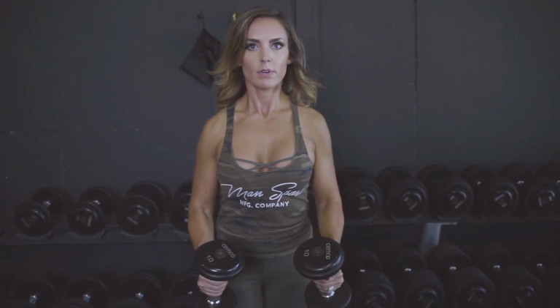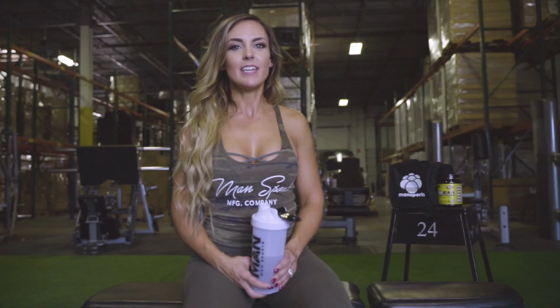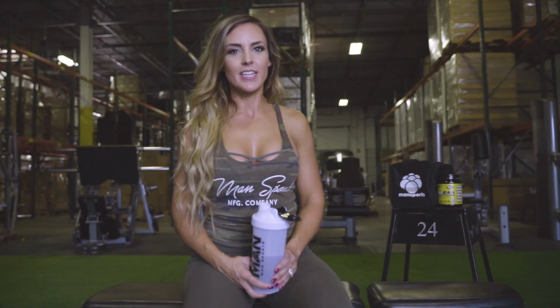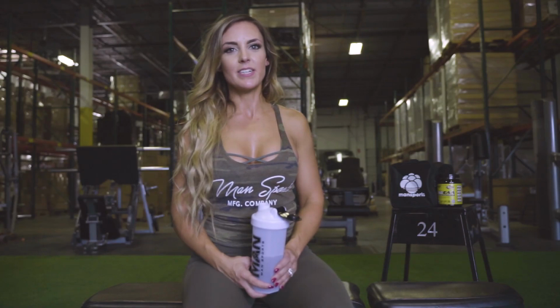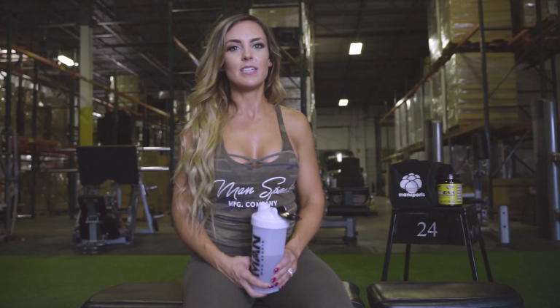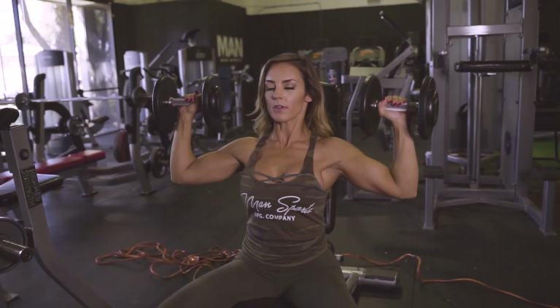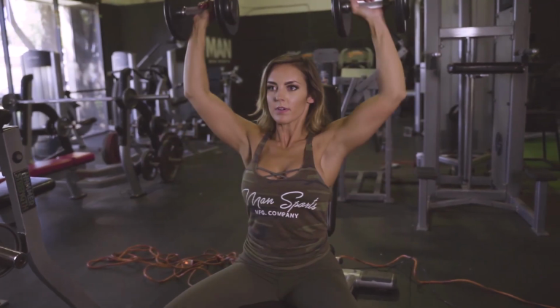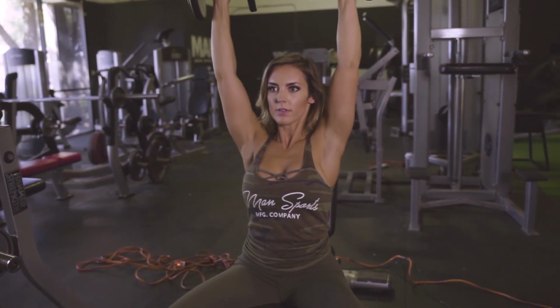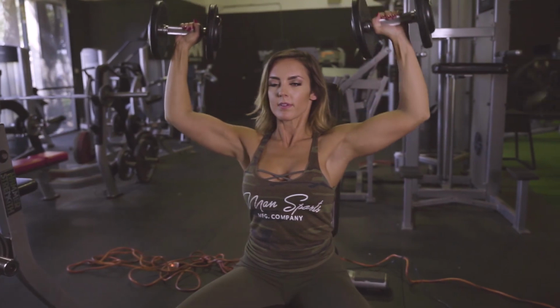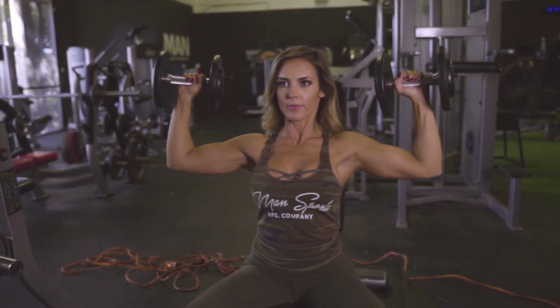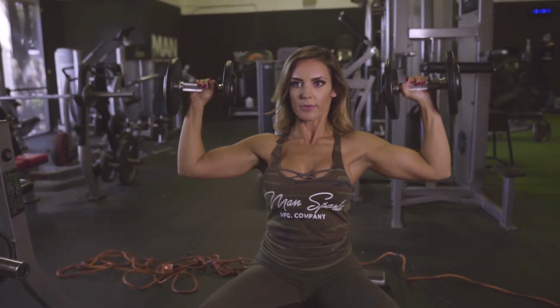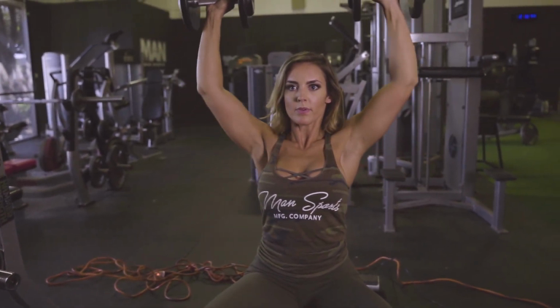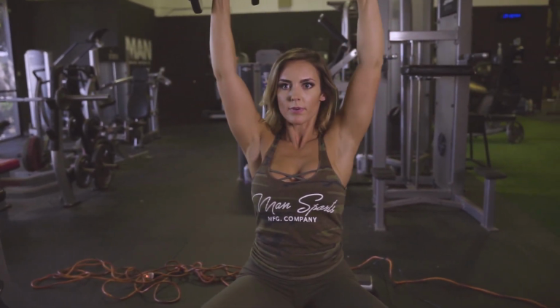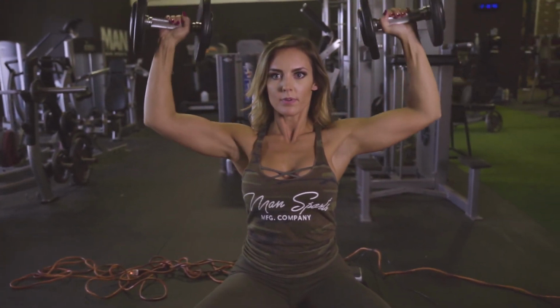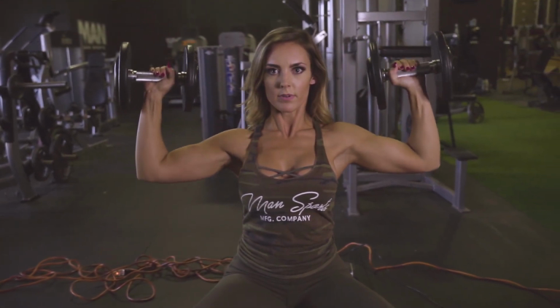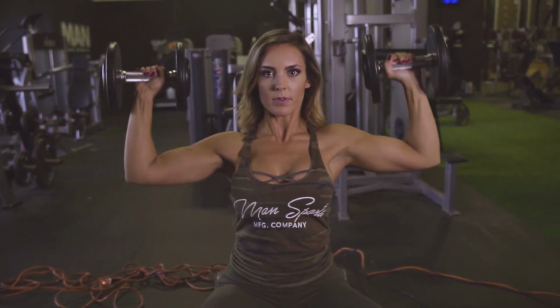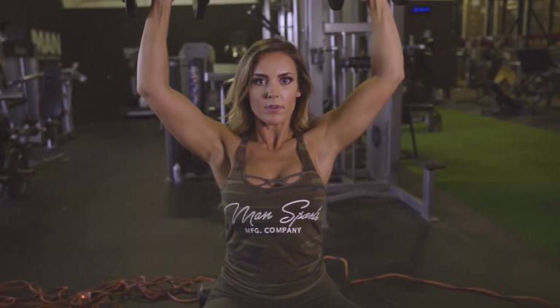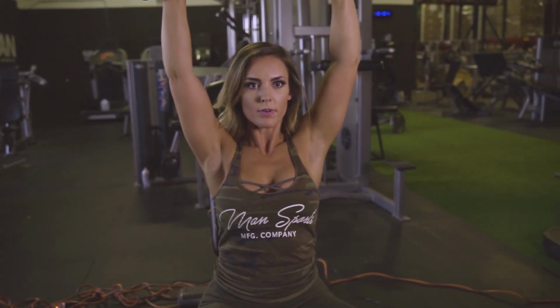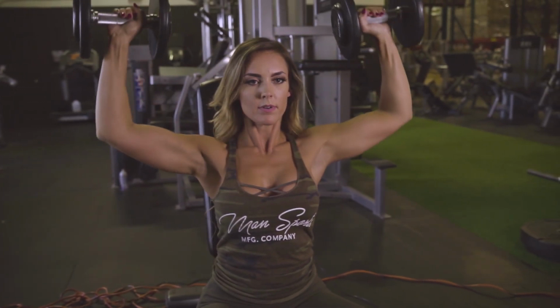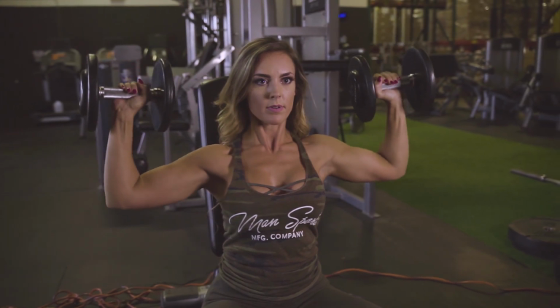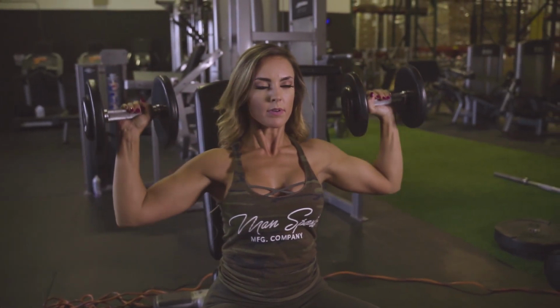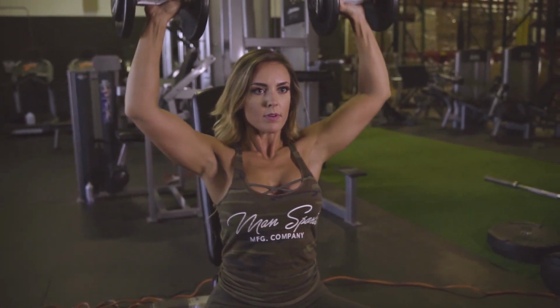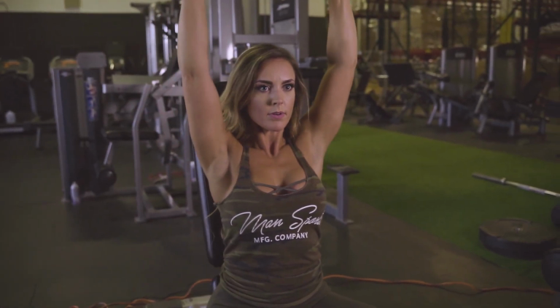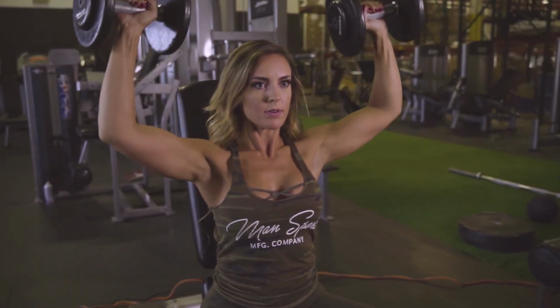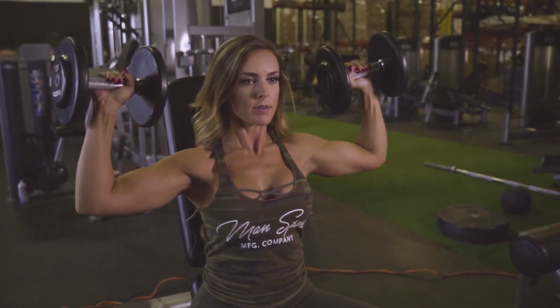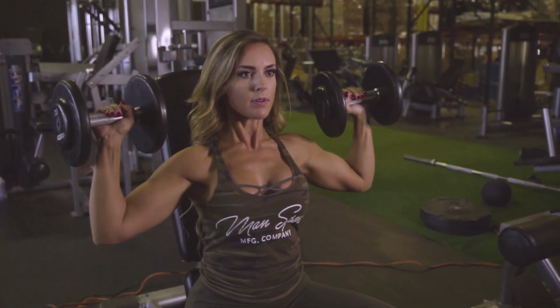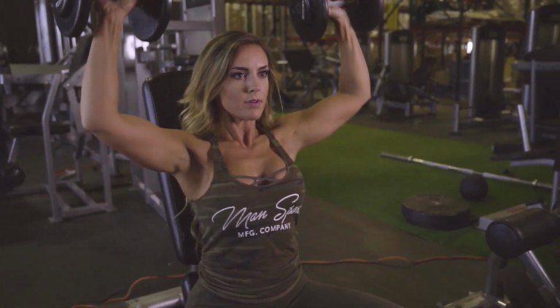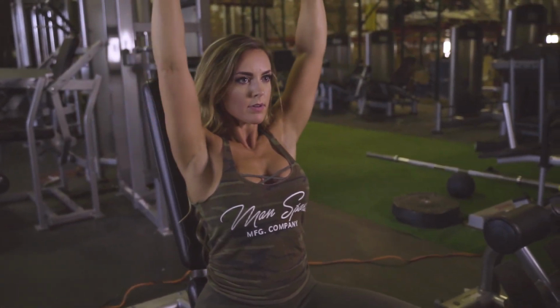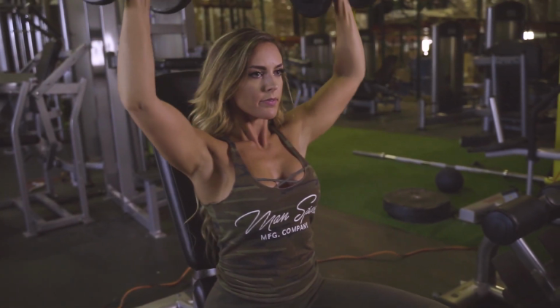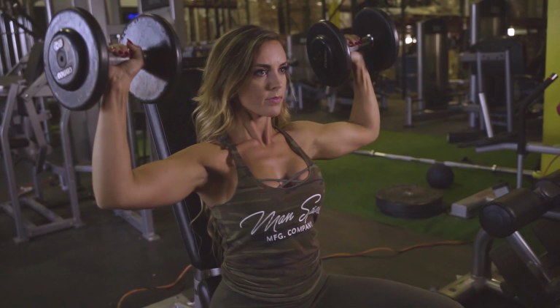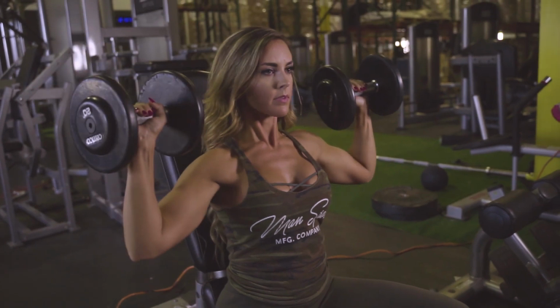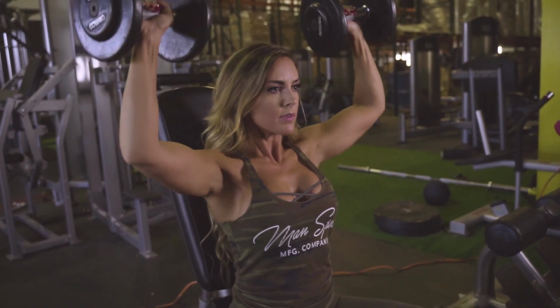For the second exercise we're going to do seated dumbbell shoulder presses. When doing this you want to make sure that you are slow and controlled, and if you're going heavier make sure that you do not go past 90 degrees when bringing the weights down. For this we're going to do three sets of 10.